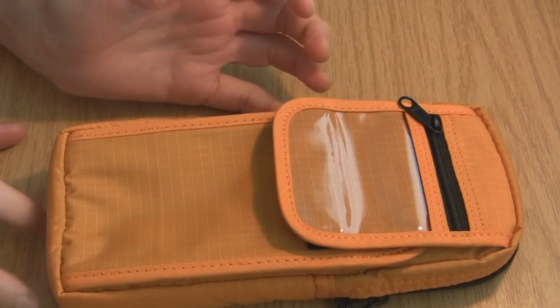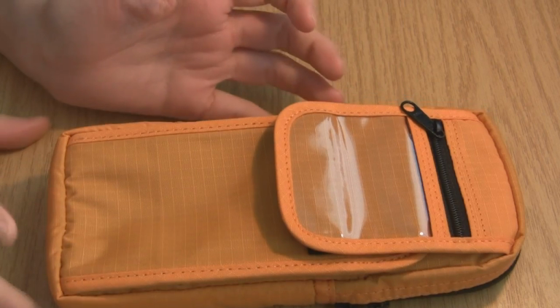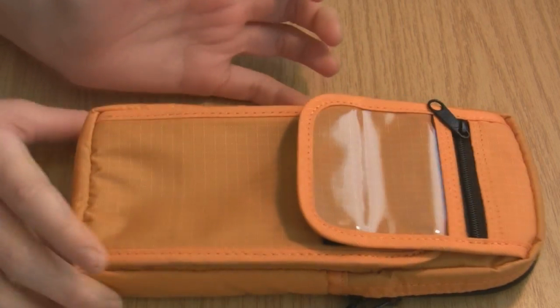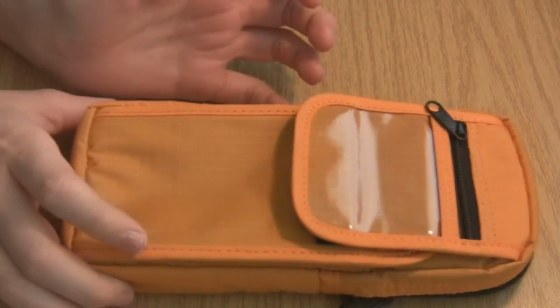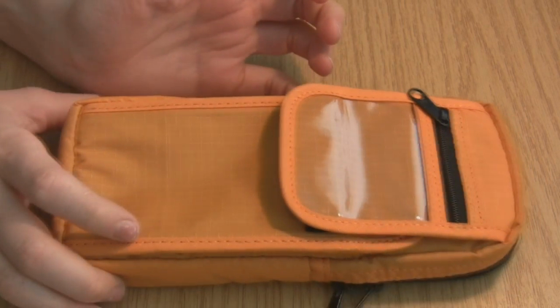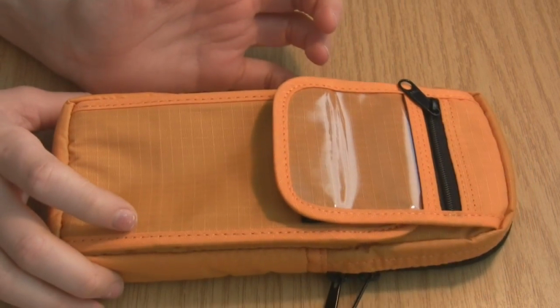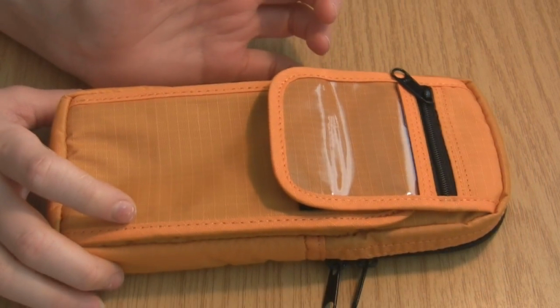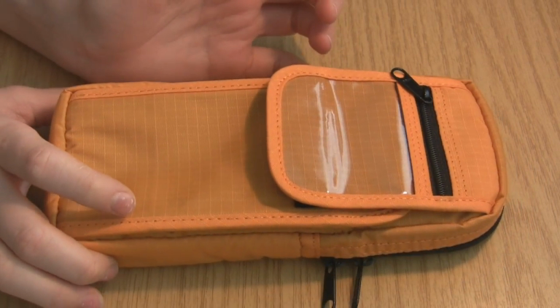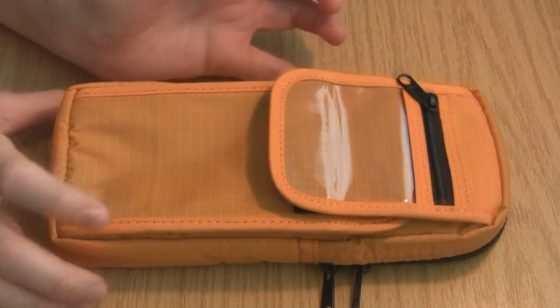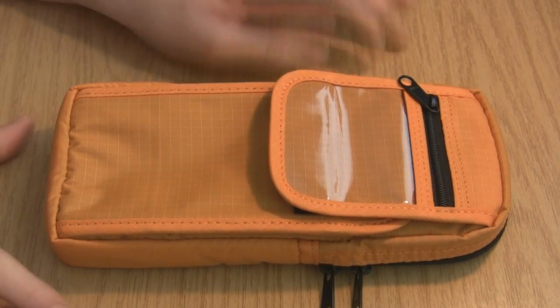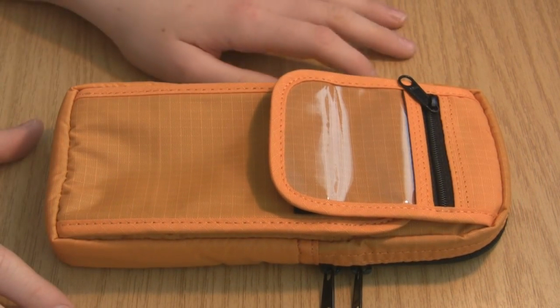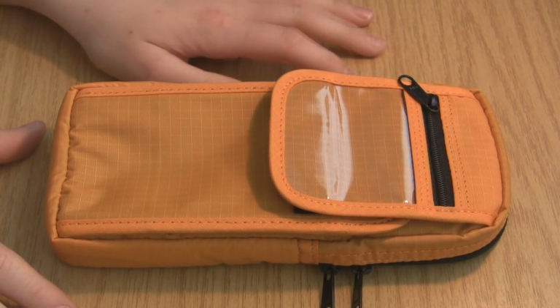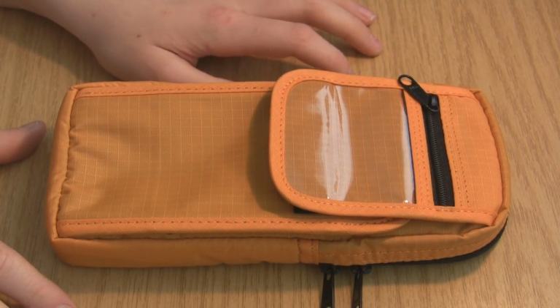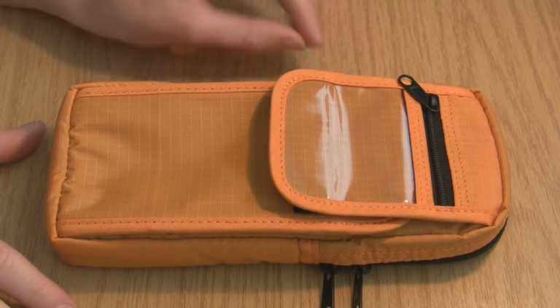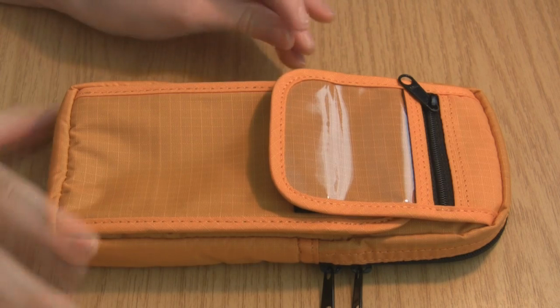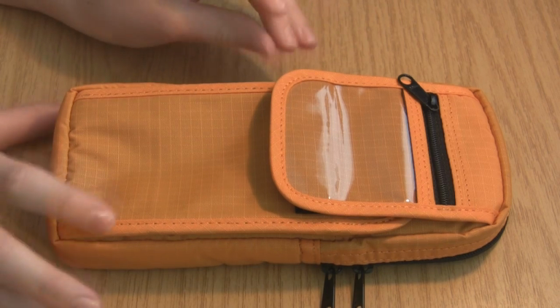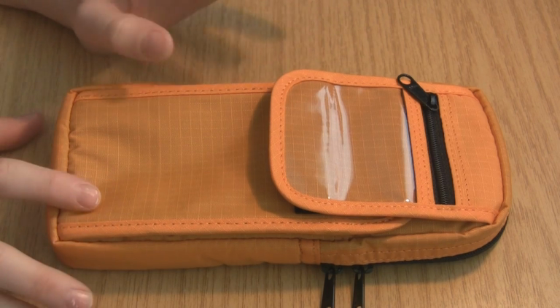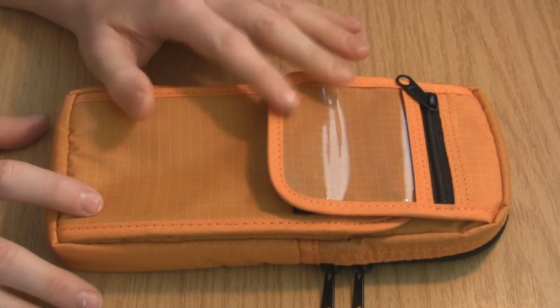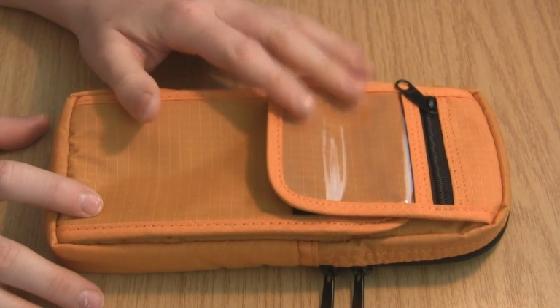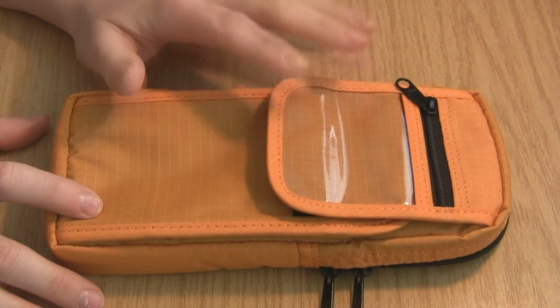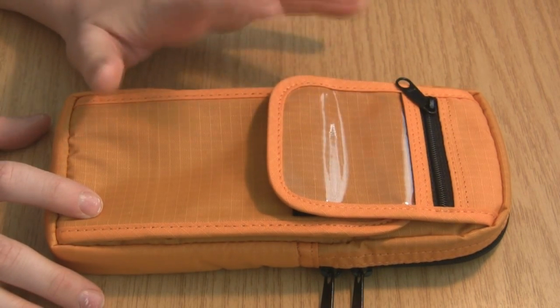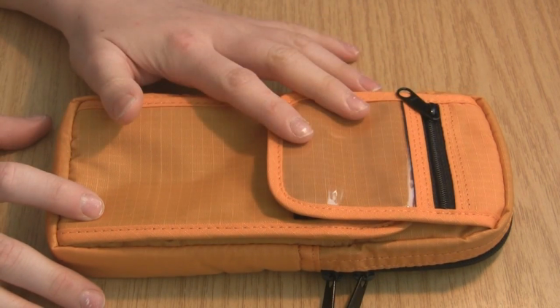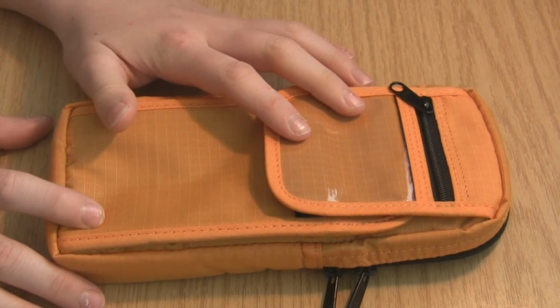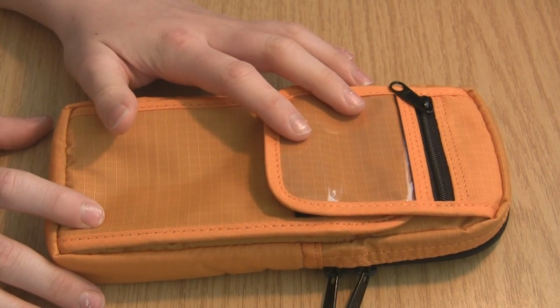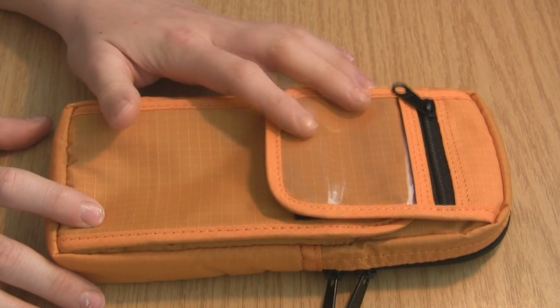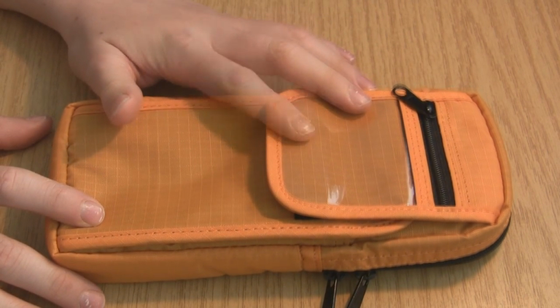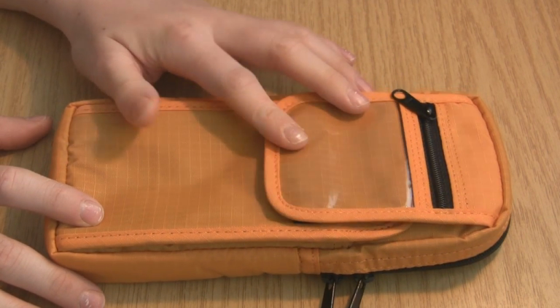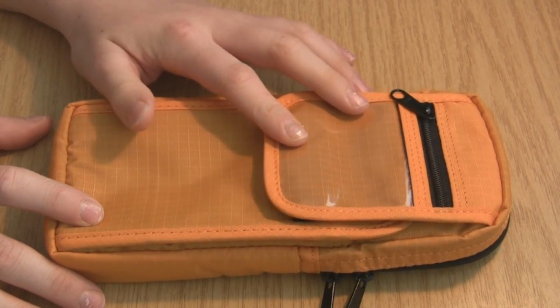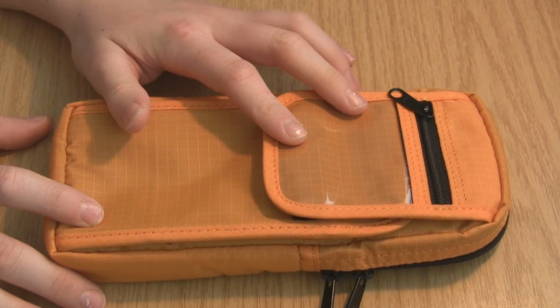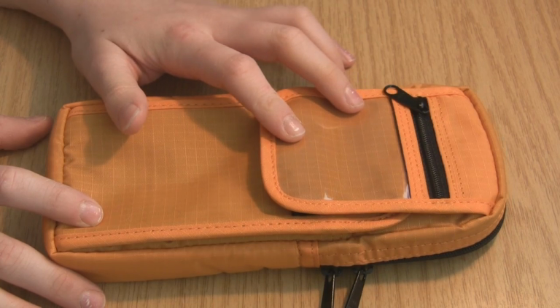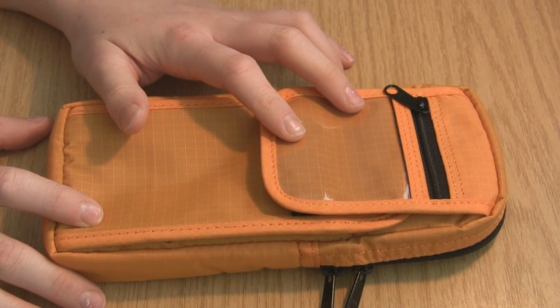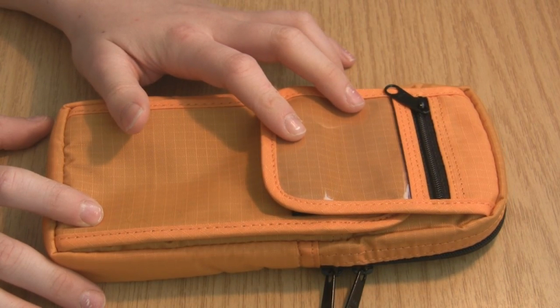It's just a really great case for traveling. Thanks for watching this review on the Nomadic PN02, which is available on JetPens.com. Thanks for watching. I'm Robert Clark.